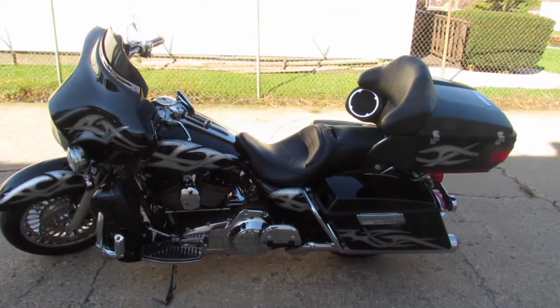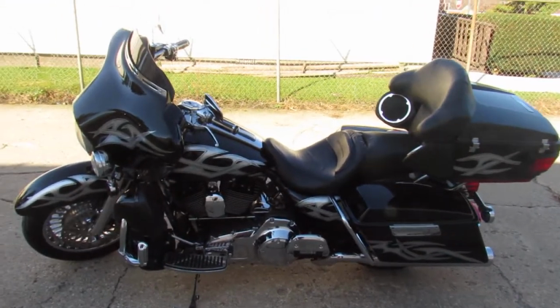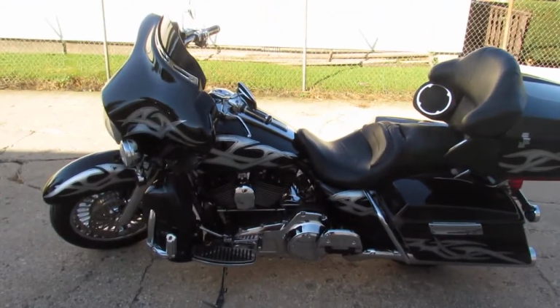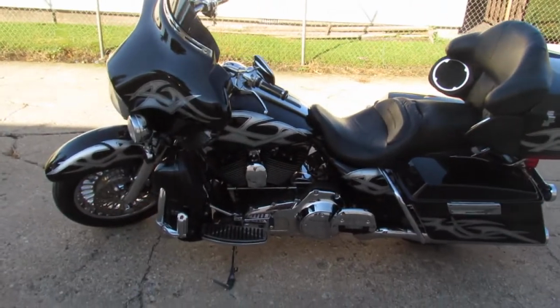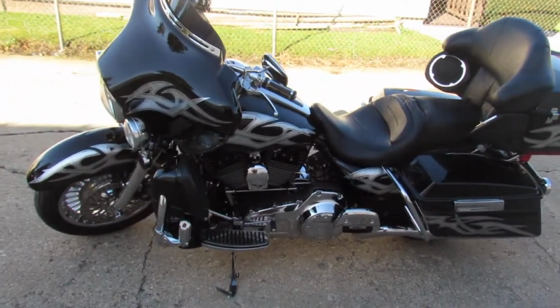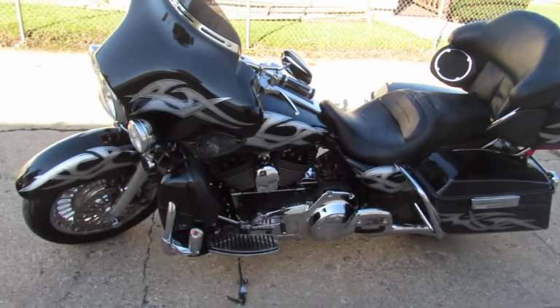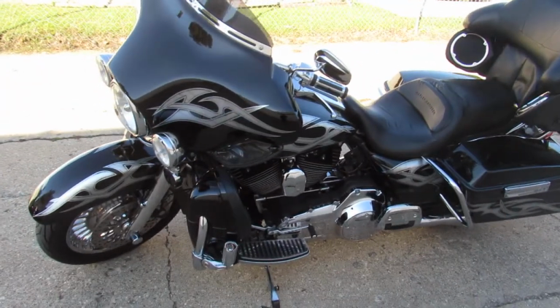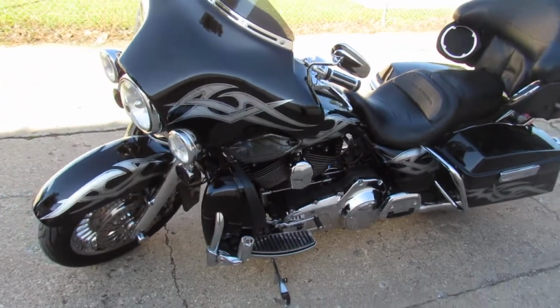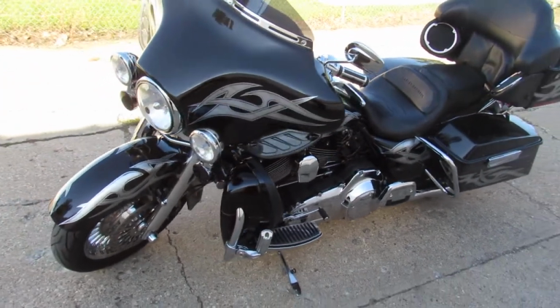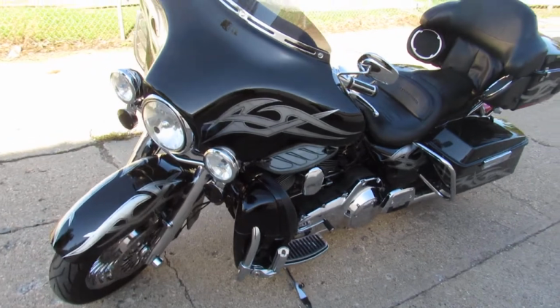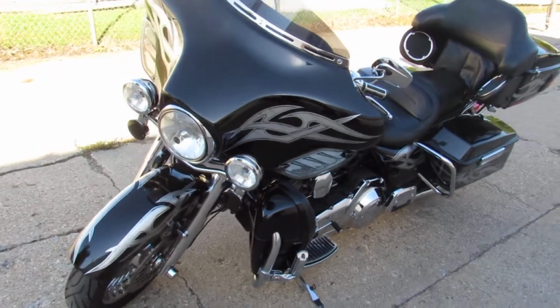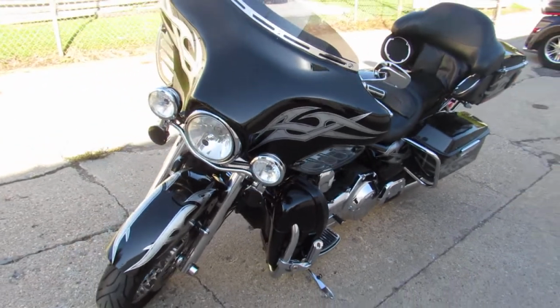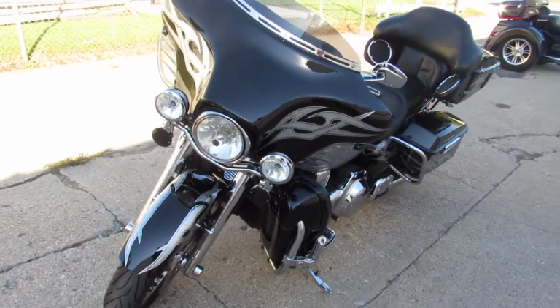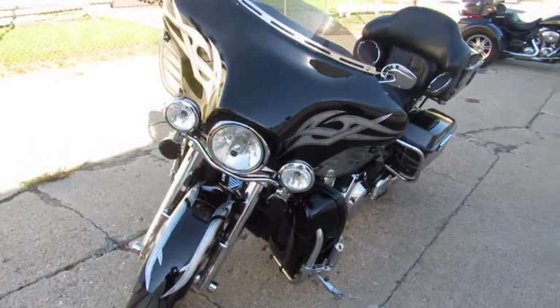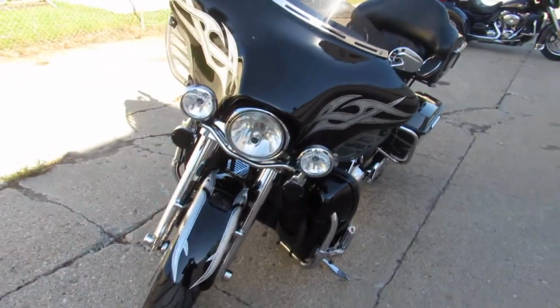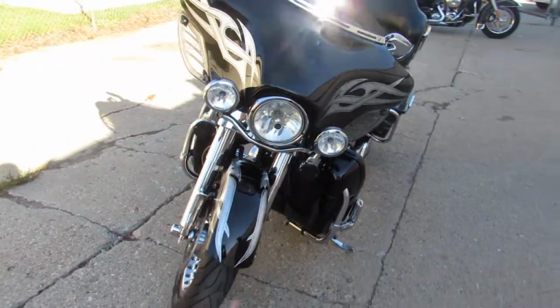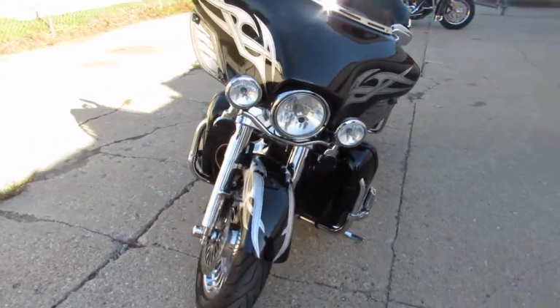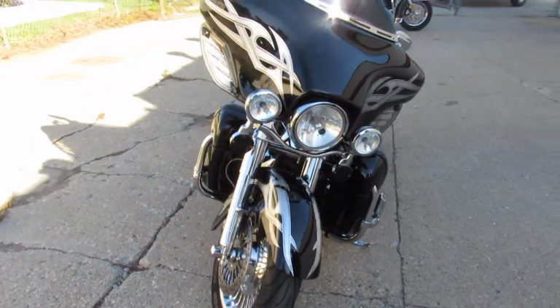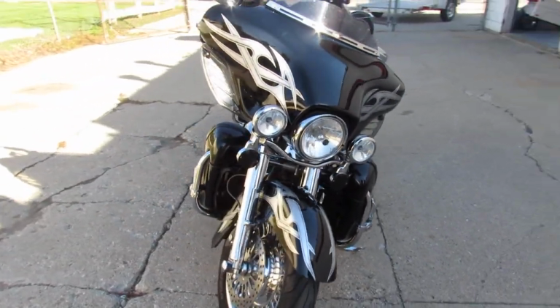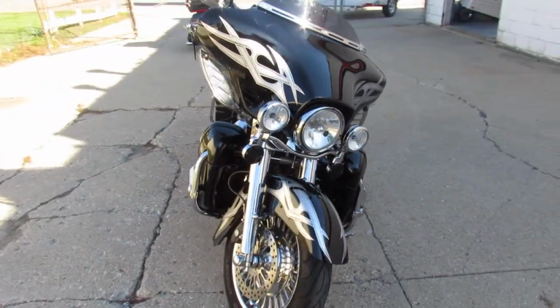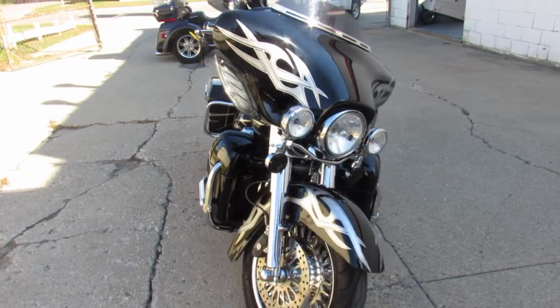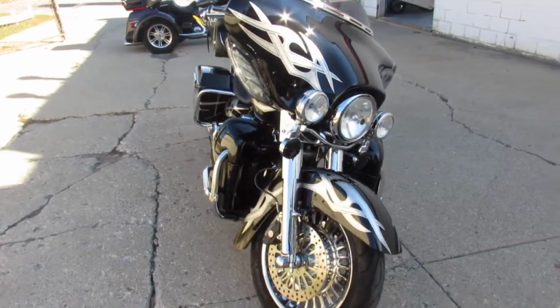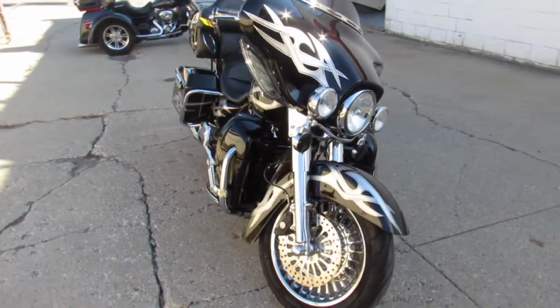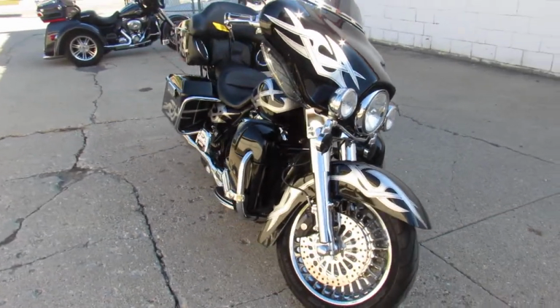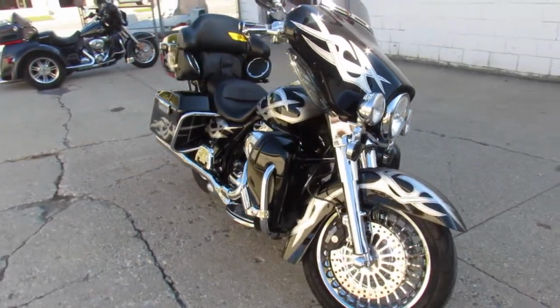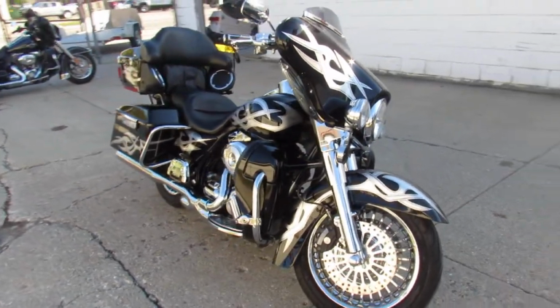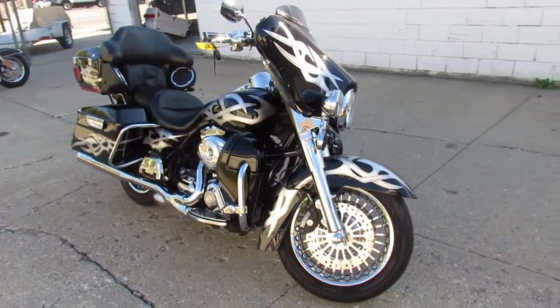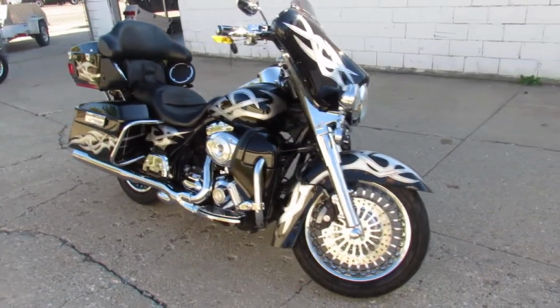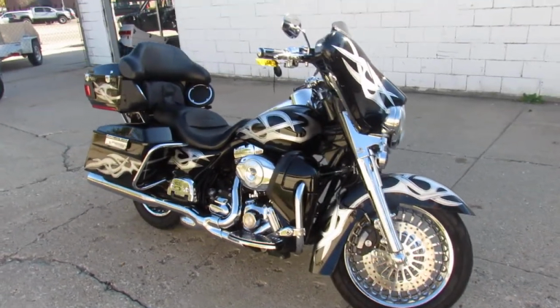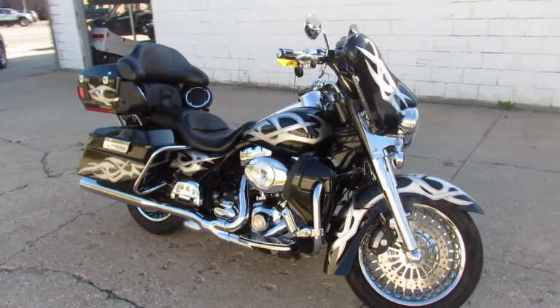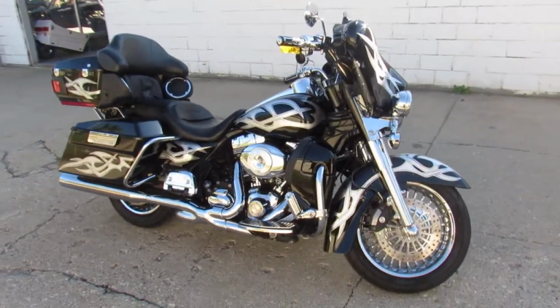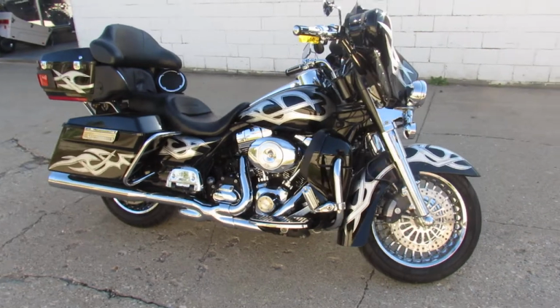Hey guys, approvalpowersports.com here doing some videos on some Harley Davidsons we just got into the showroom. Anybody looking for a used Harley Davidson, we've got over 250 pre-owned Harleys in the showroom ready to go. This one here is a nice one — a 2009 Harley Electric Glide.